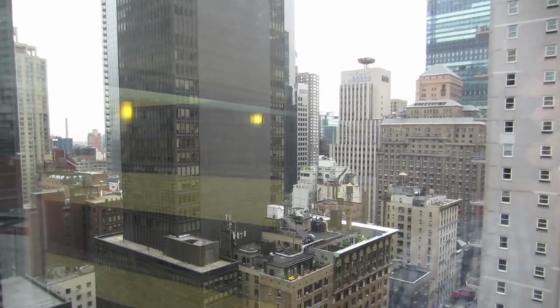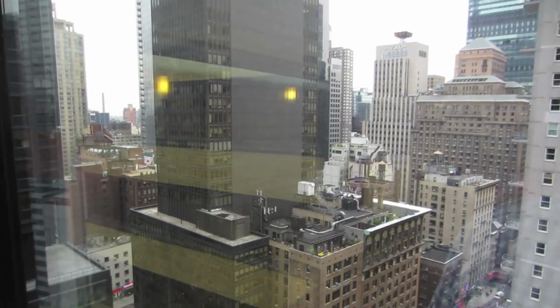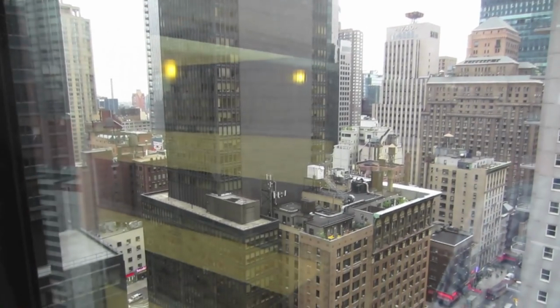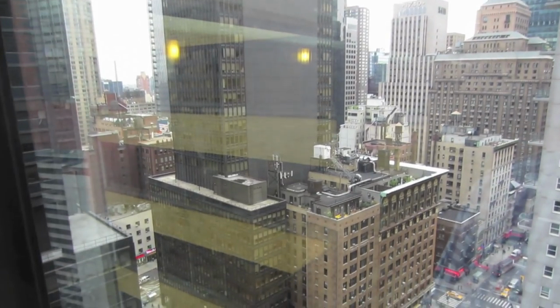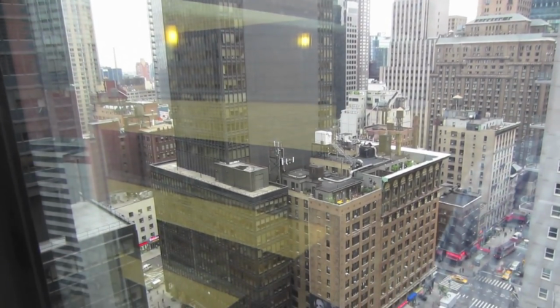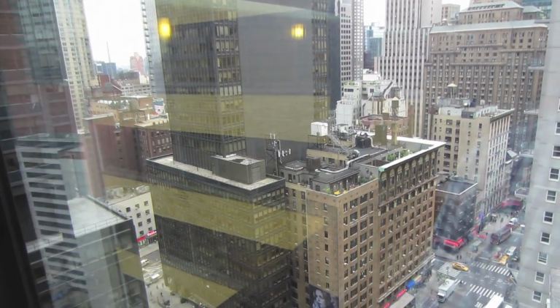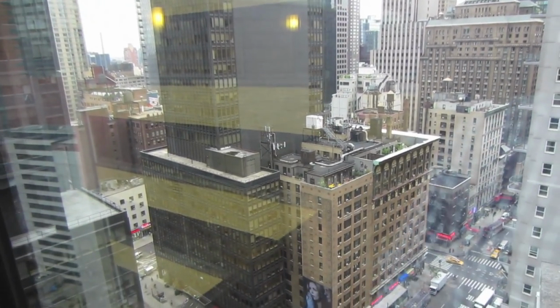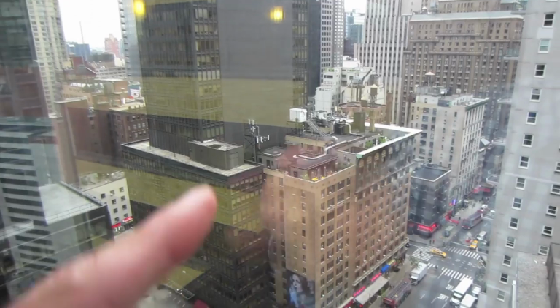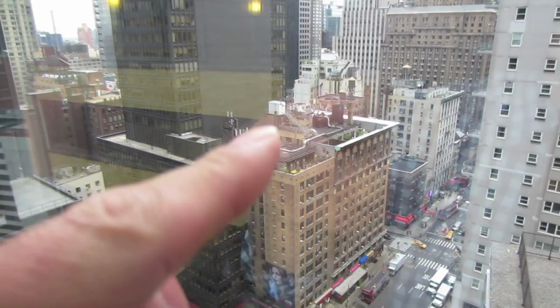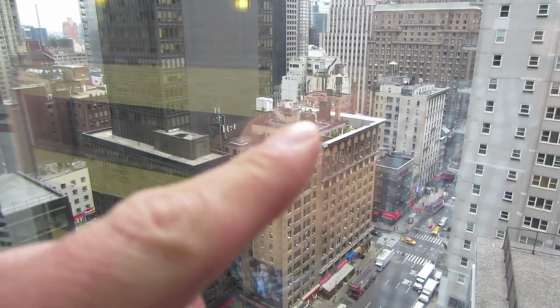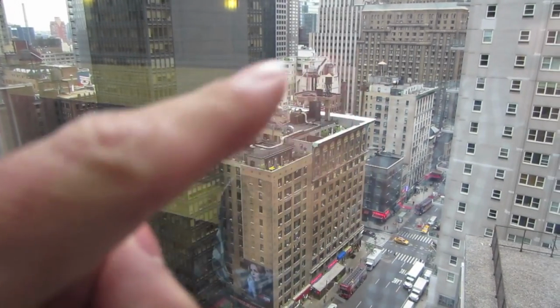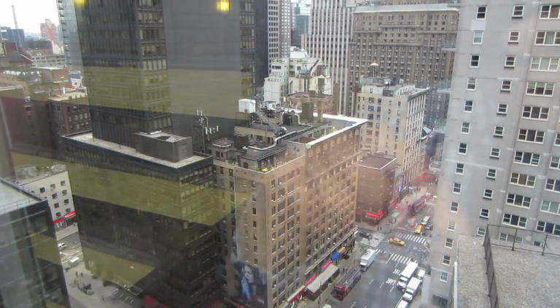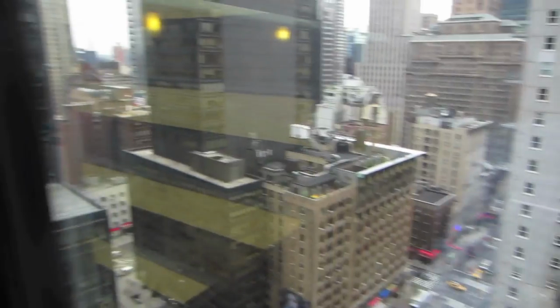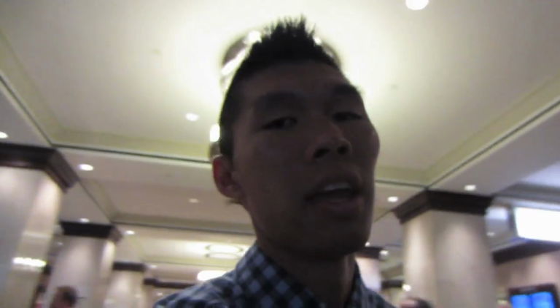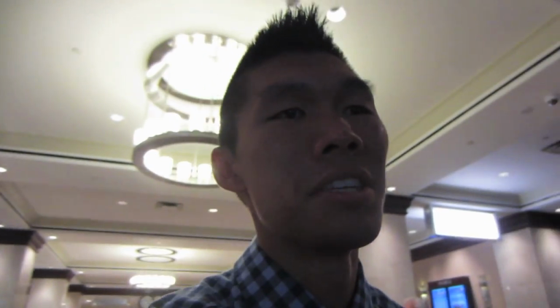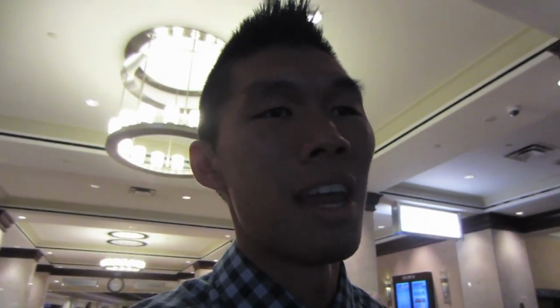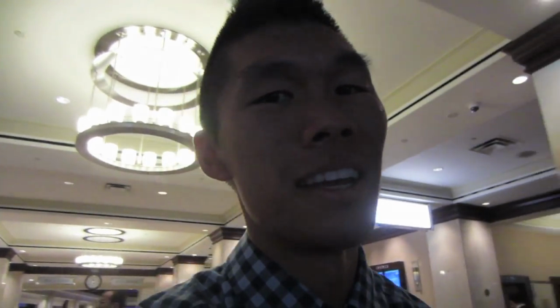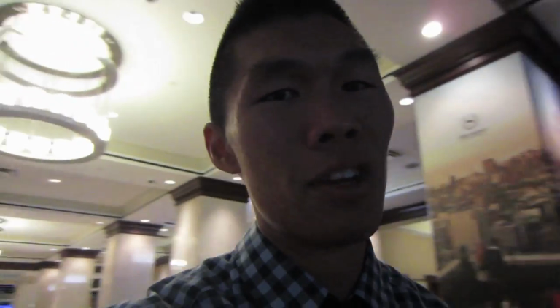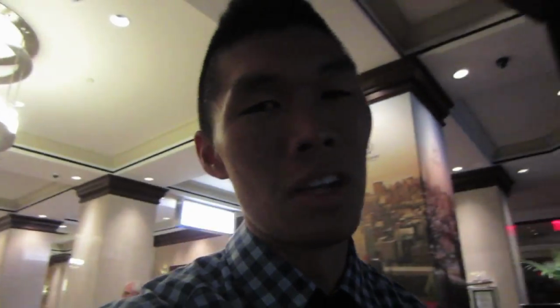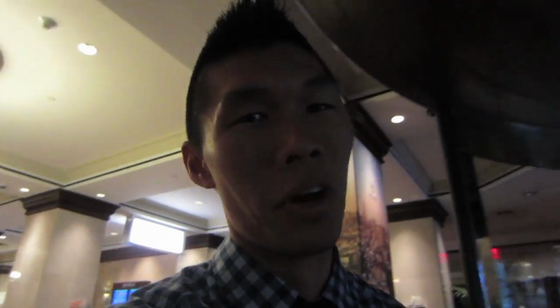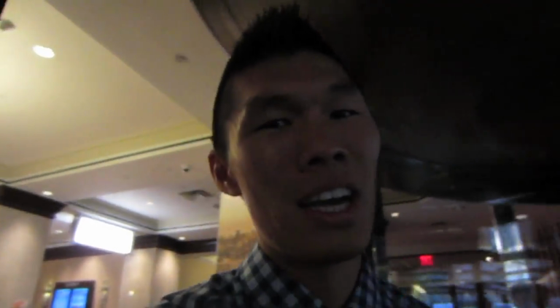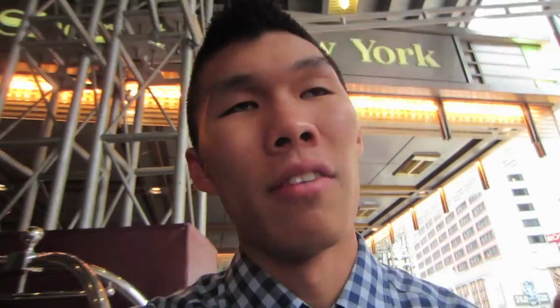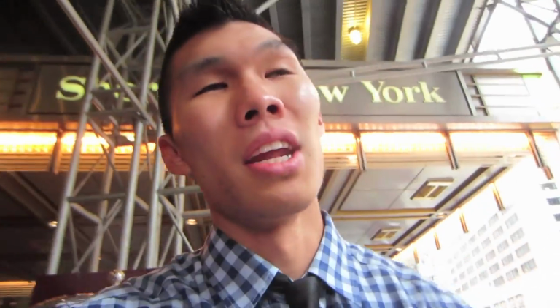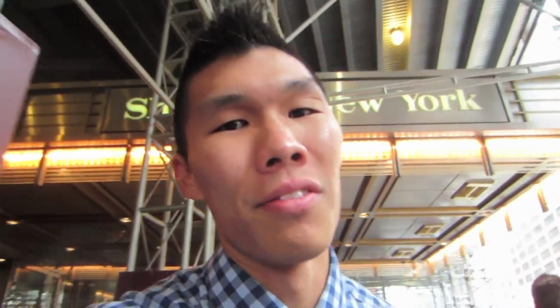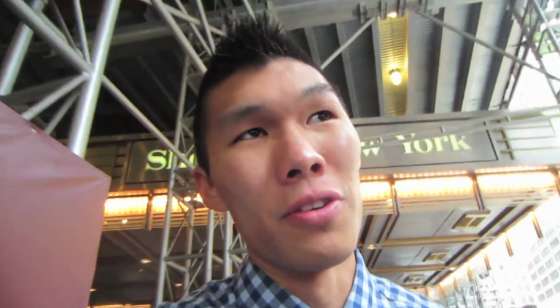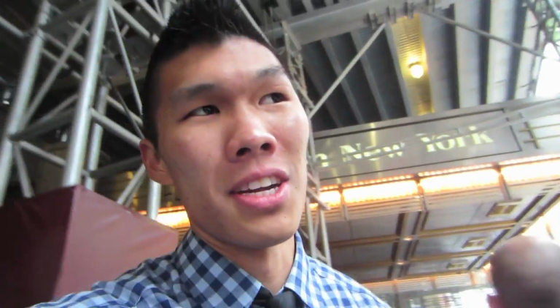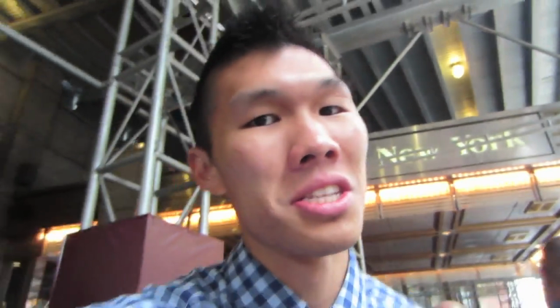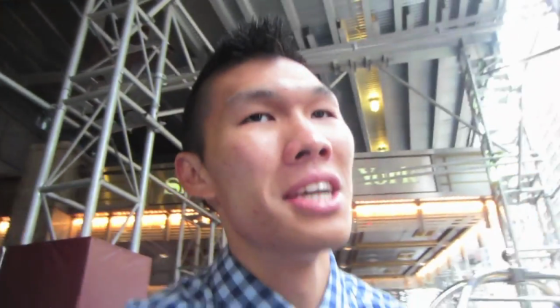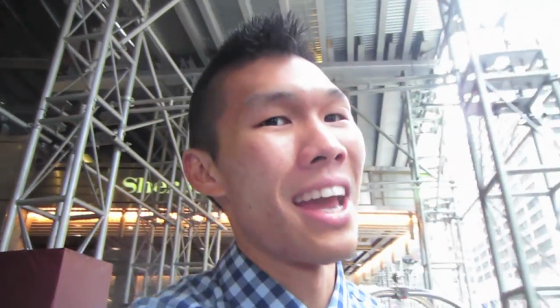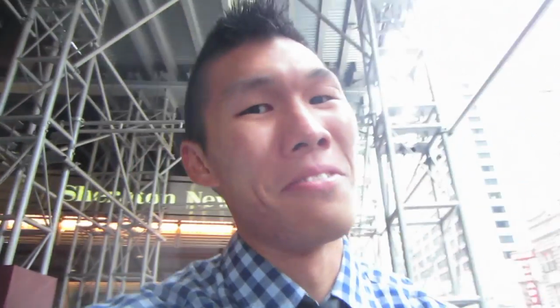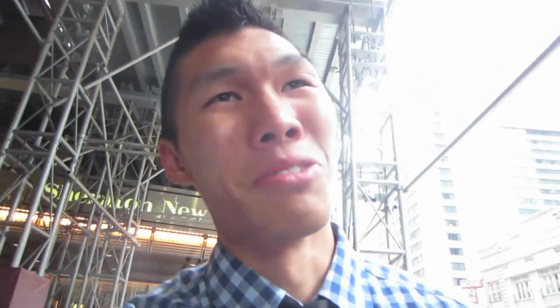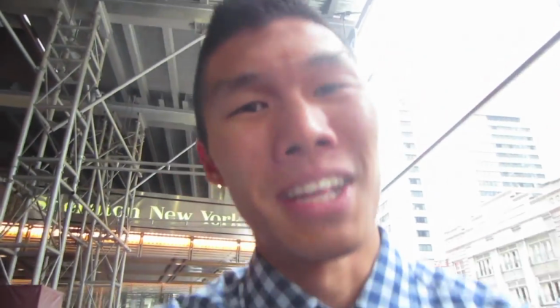Look at our view outside - all the water towers. Hey guys, so today I have to do a lot of work. I have a meeting and I have to go to a few conventions, so I can't really vlog too much in there.